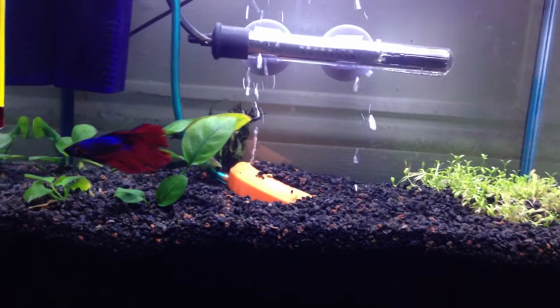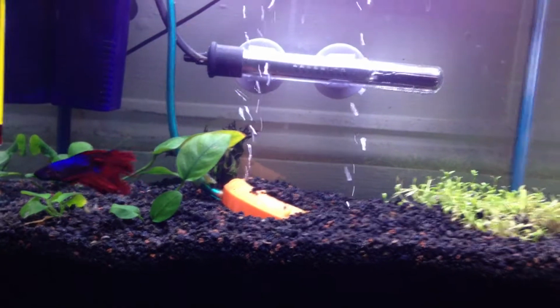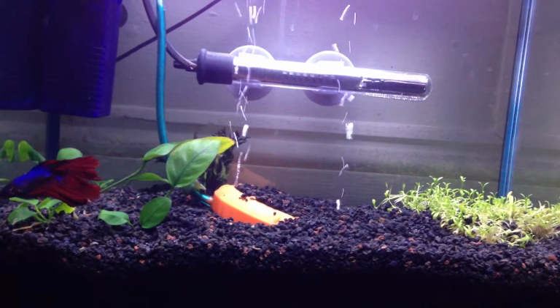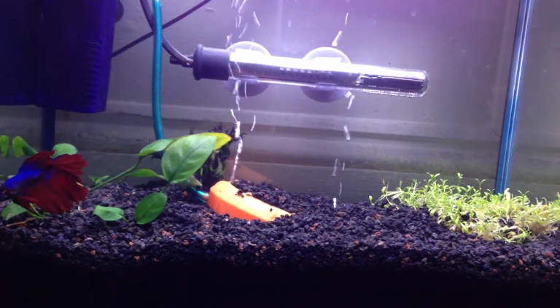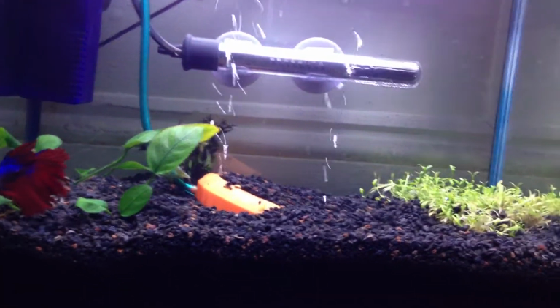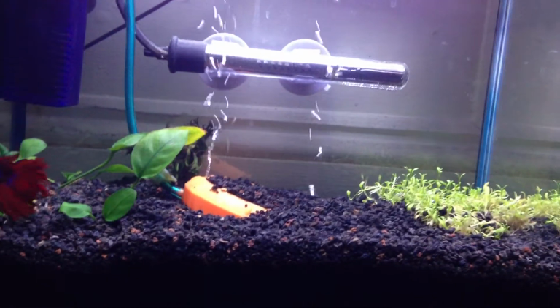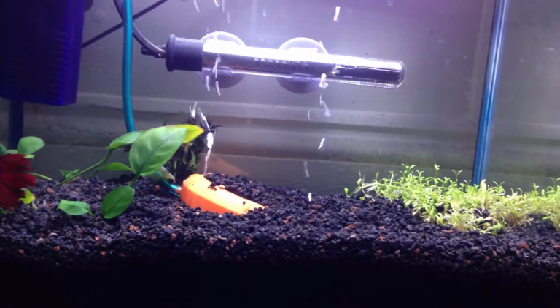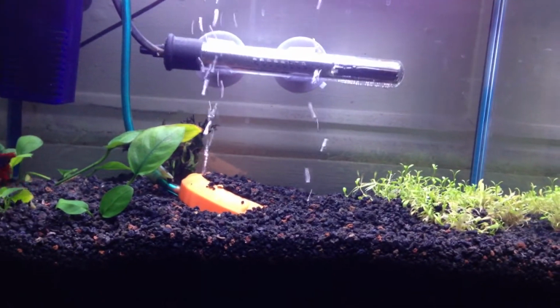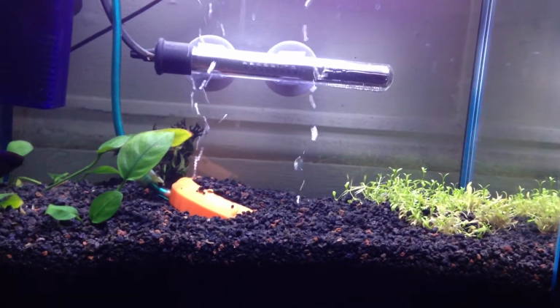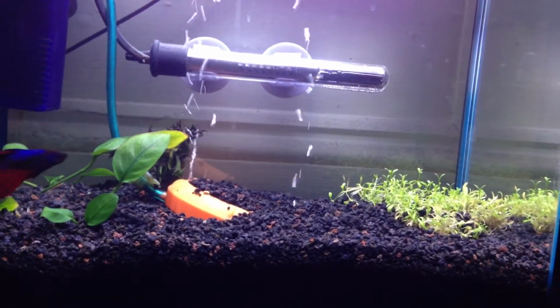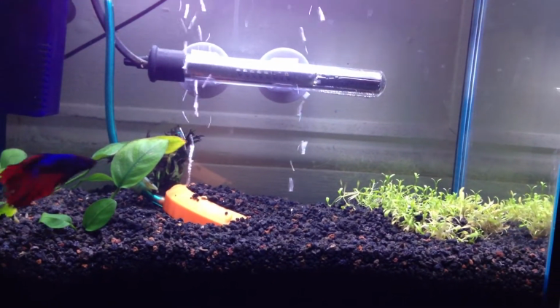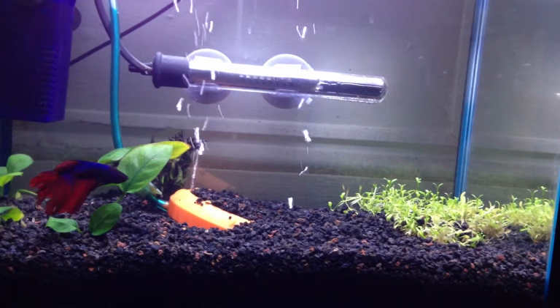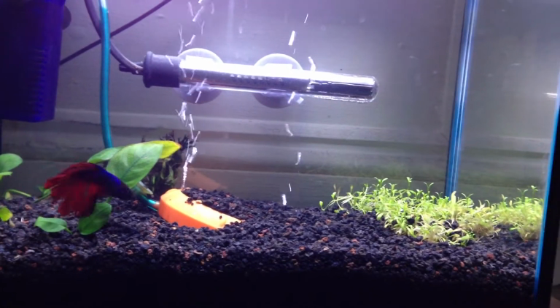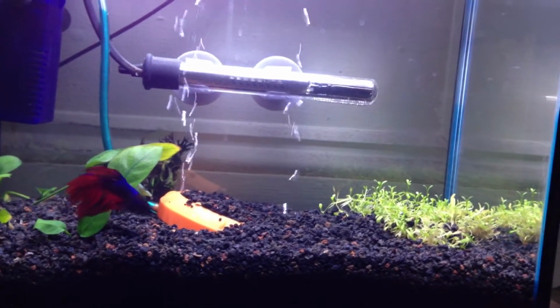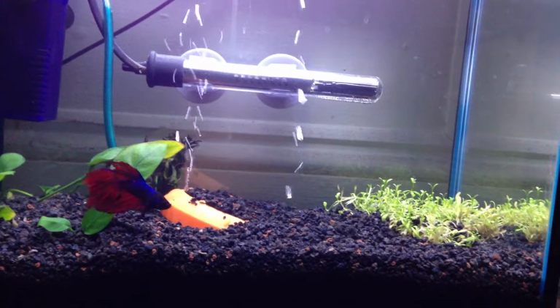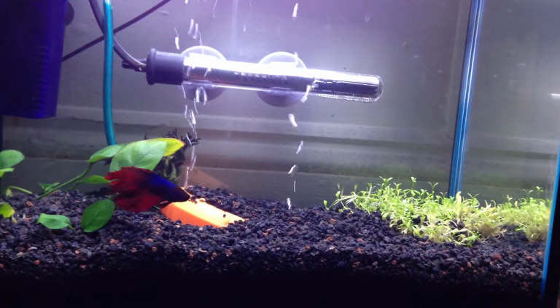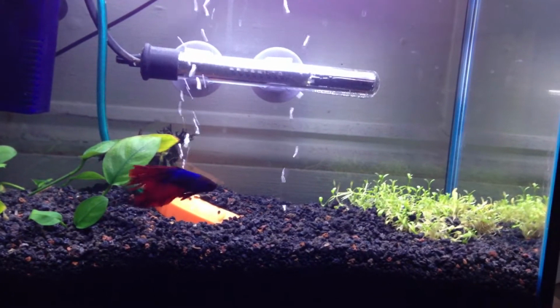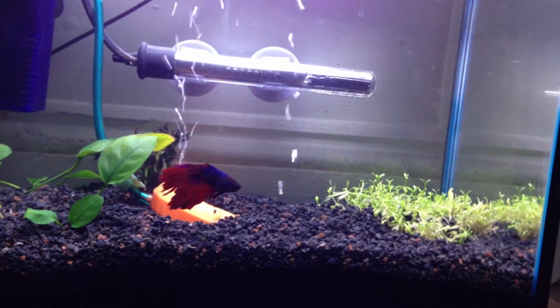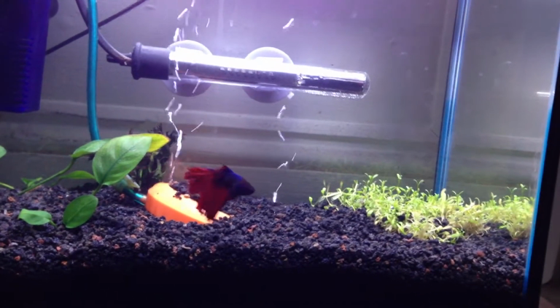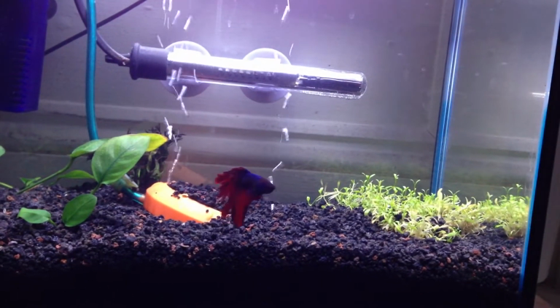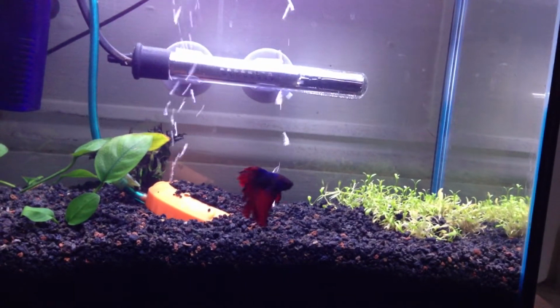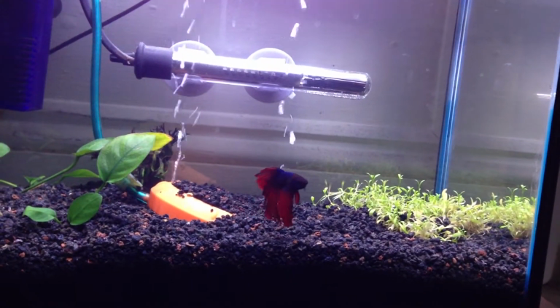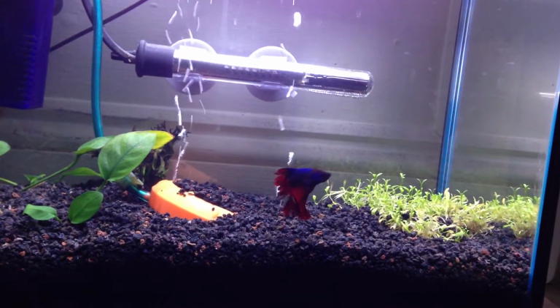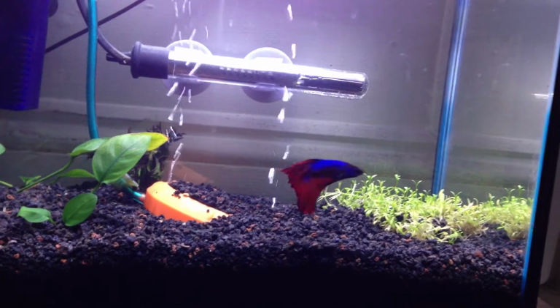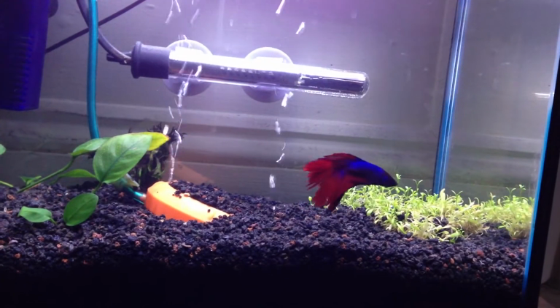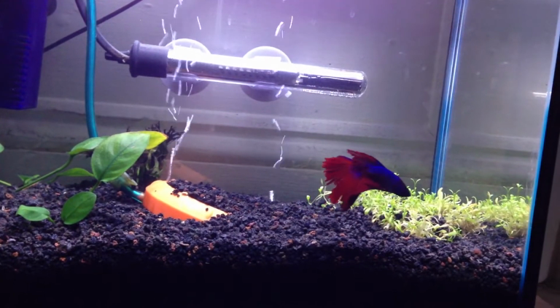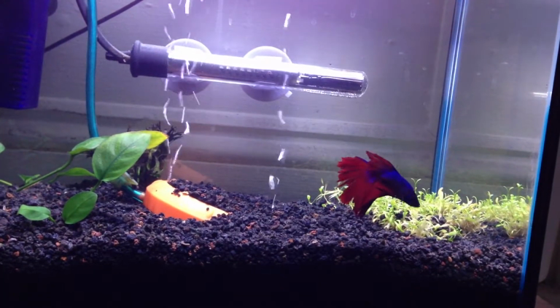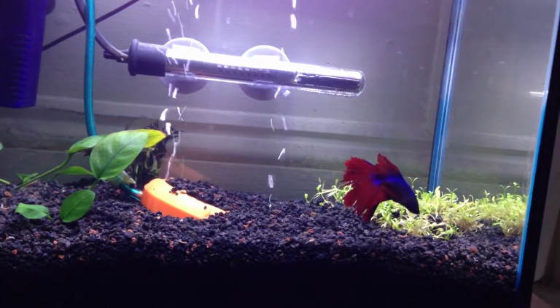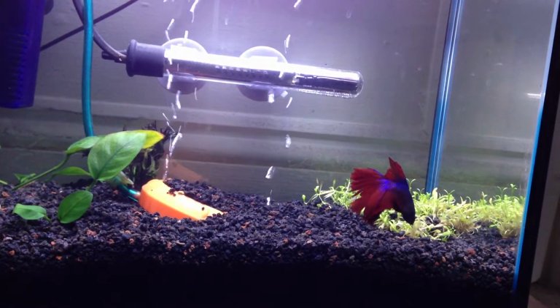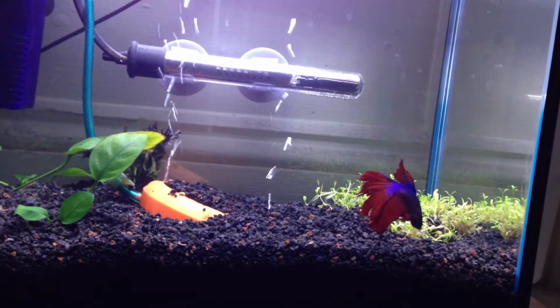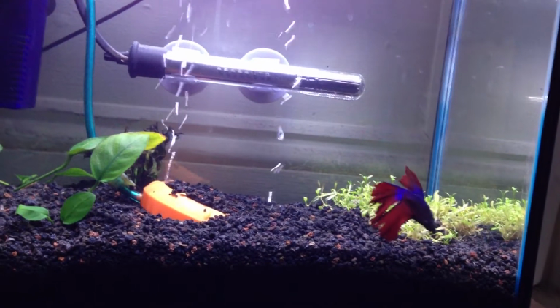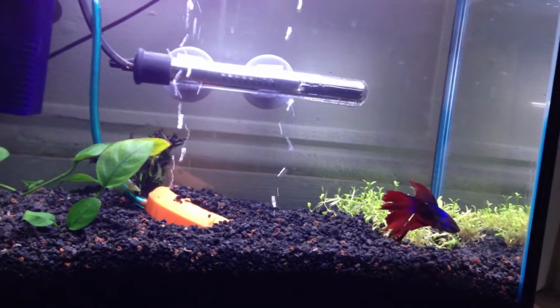I told you — drama queen. Anyhow, that's it from us. Currently very happy betta owner, and very happy to have added the EcoComplete and a filter.